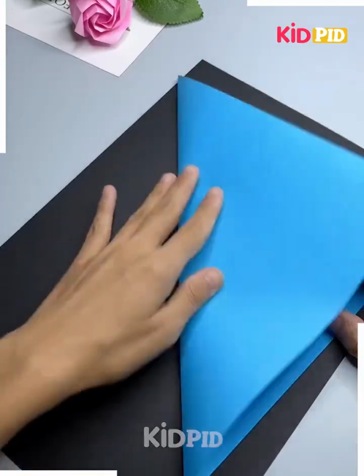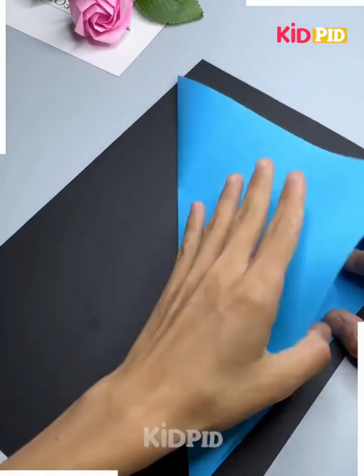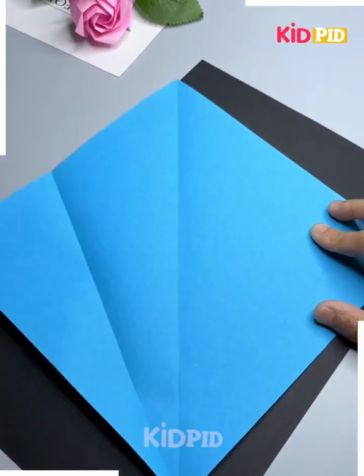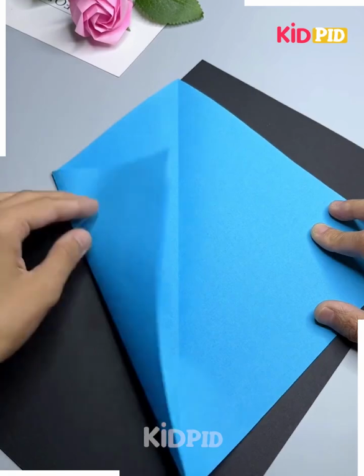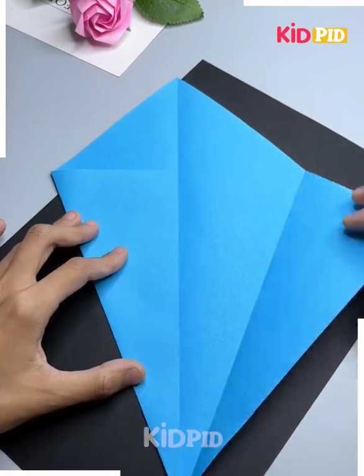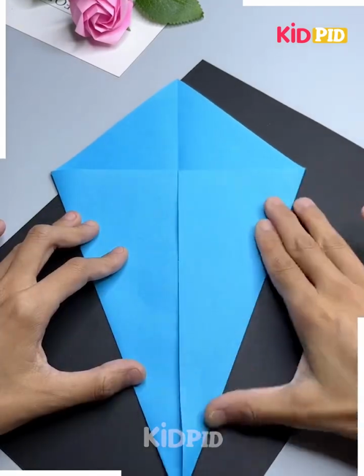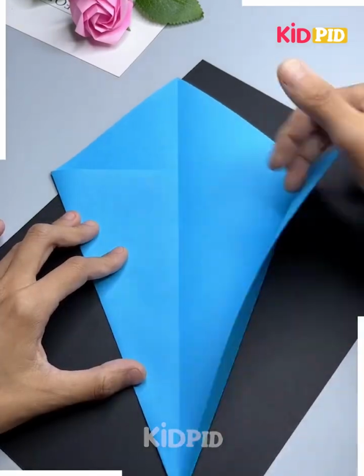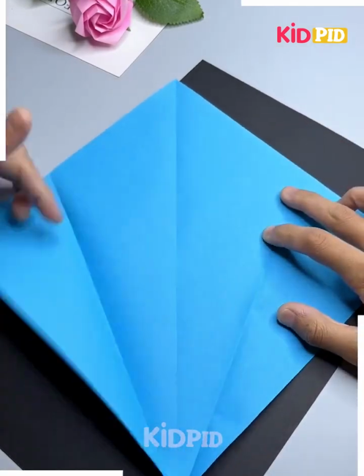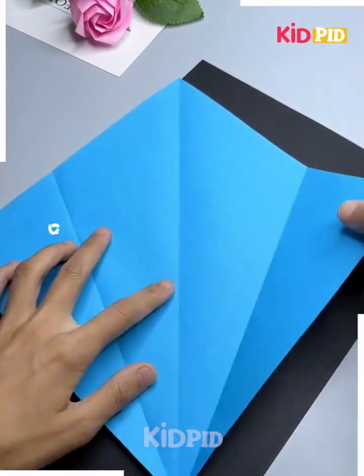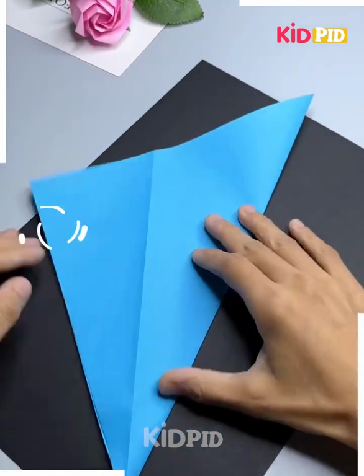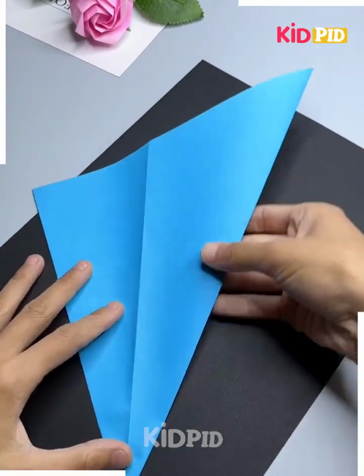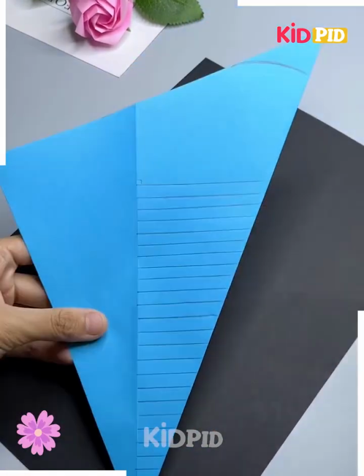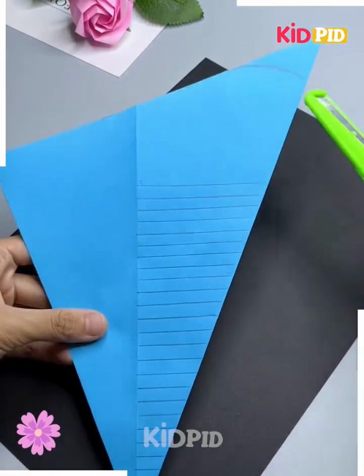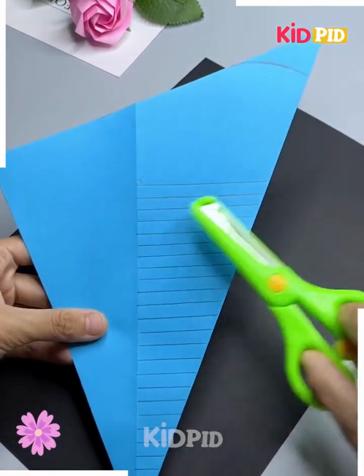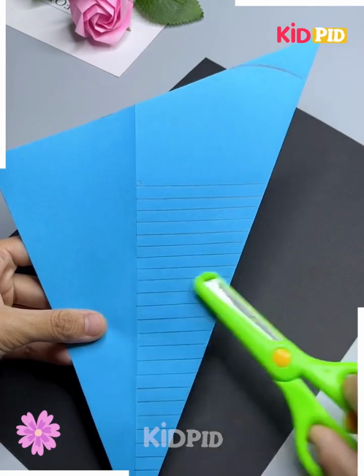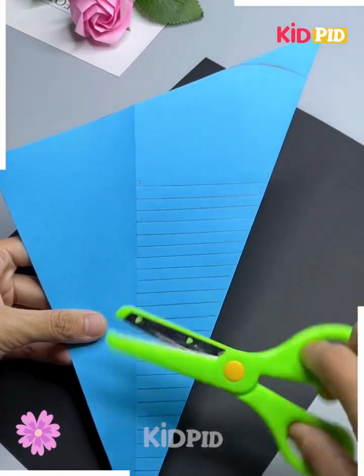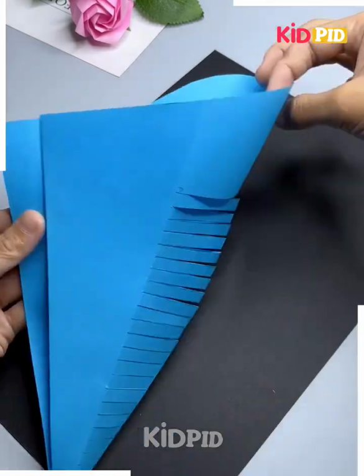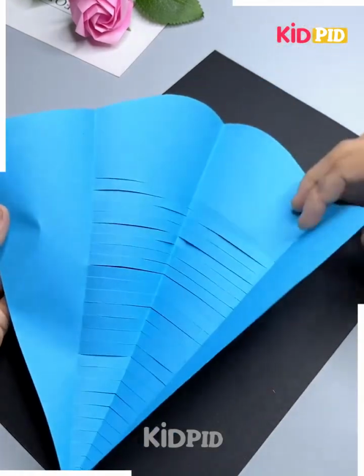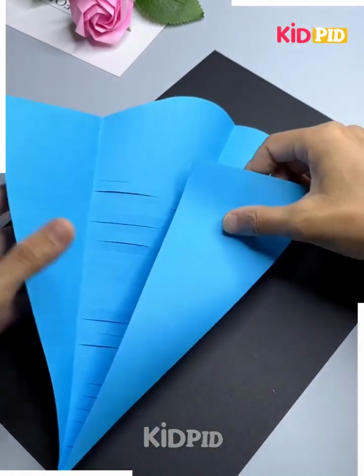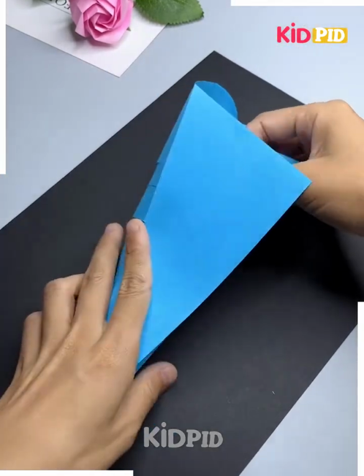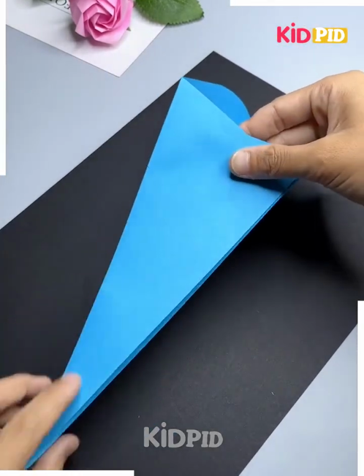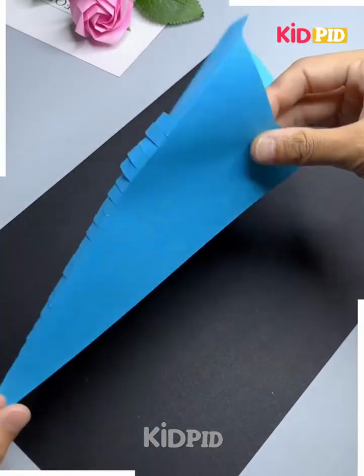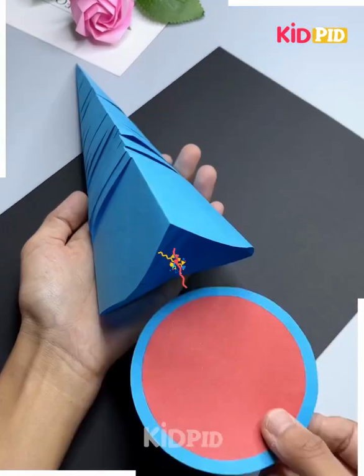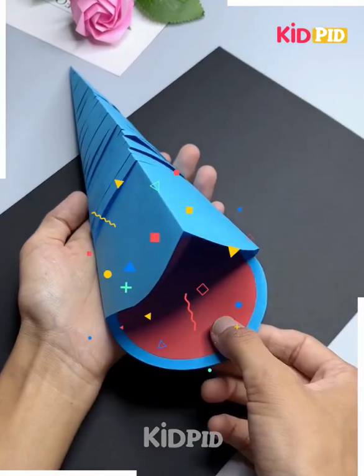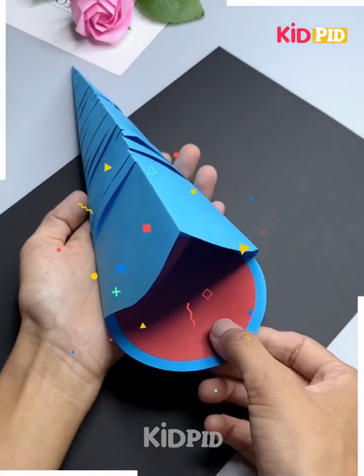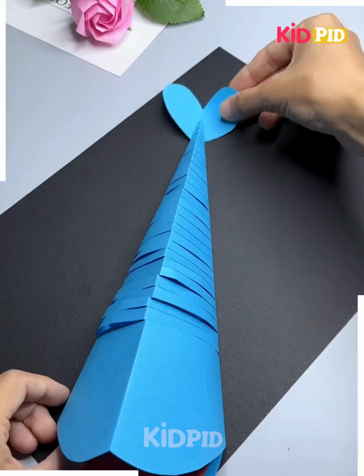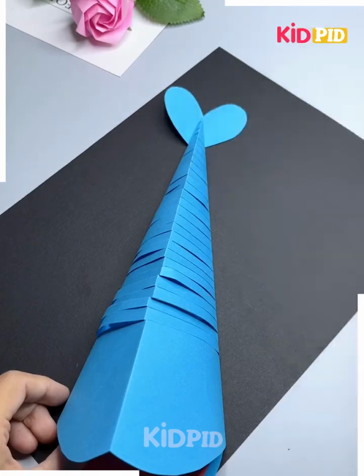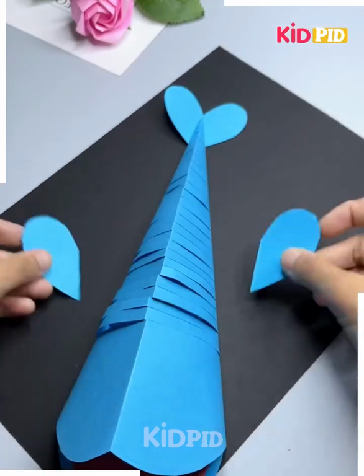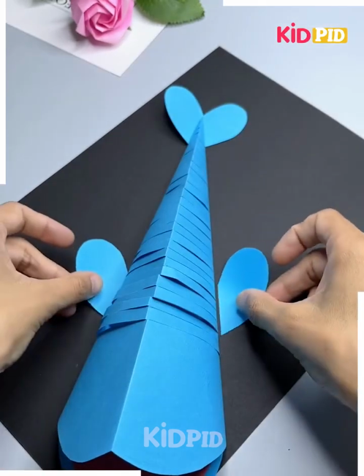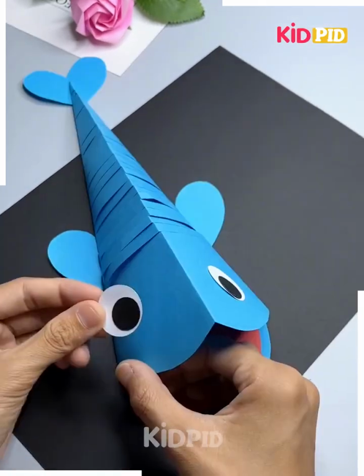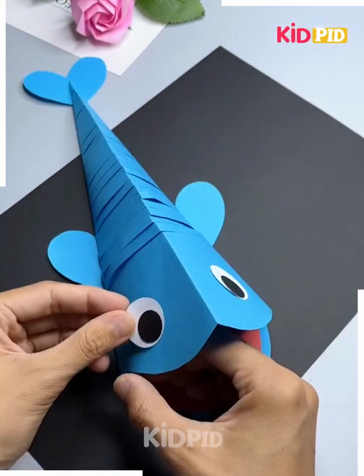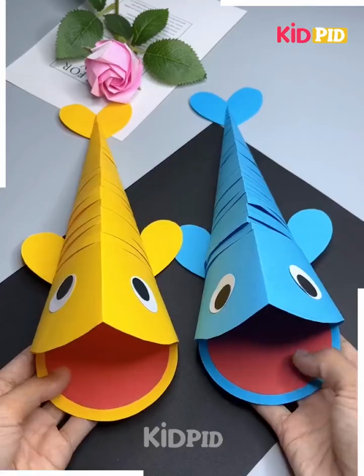Now we will be learning how to make this fish in different colors. Start off by taking a square sheet of paper. Make a diagonal fold through the center. Now fold on either side of it to make it meet in the center. After making this diagonal fold, make multiple slits in the center. Stick it together in a triangular shape. Add the fins and then add the eyes.